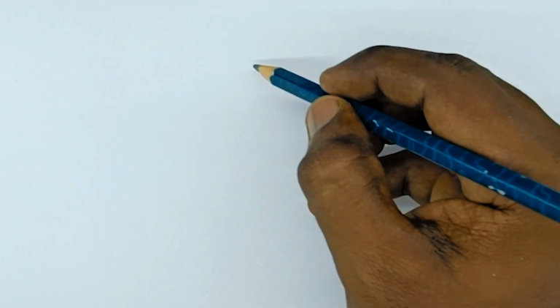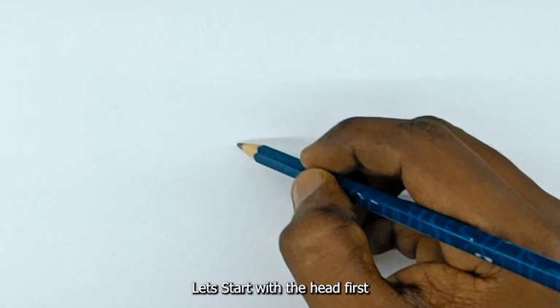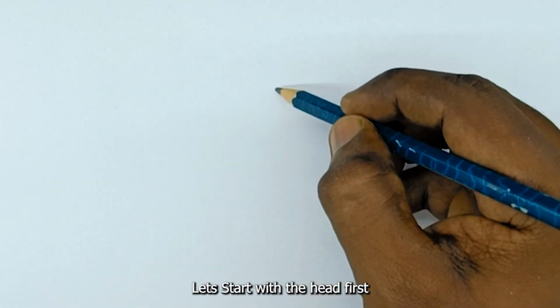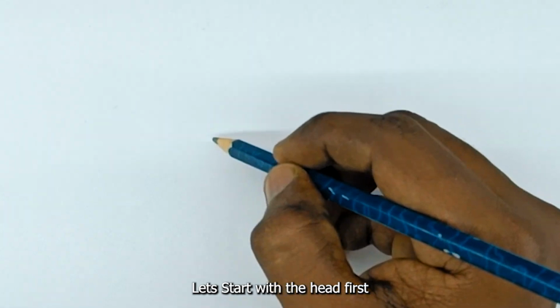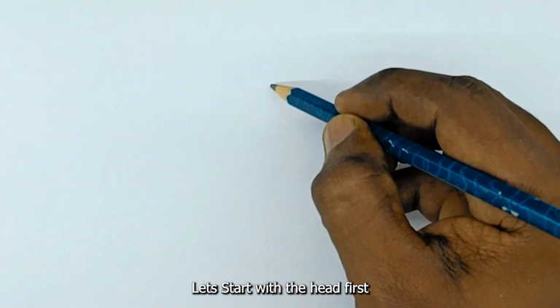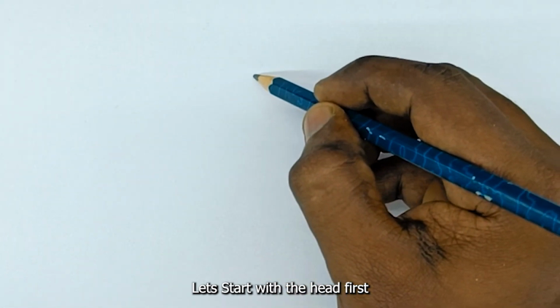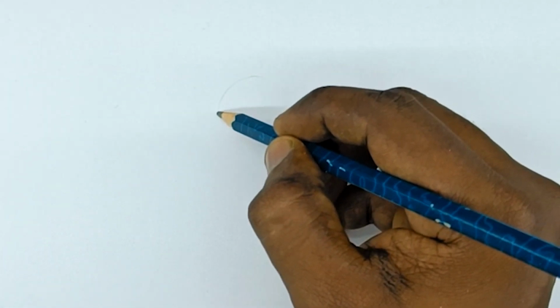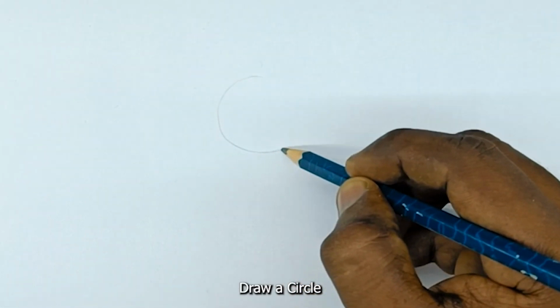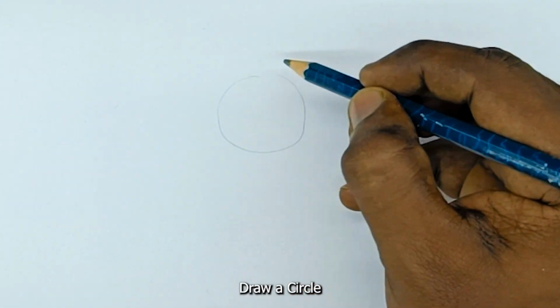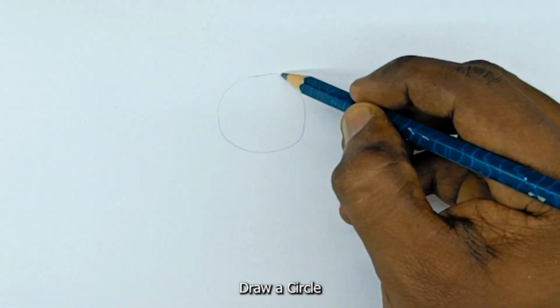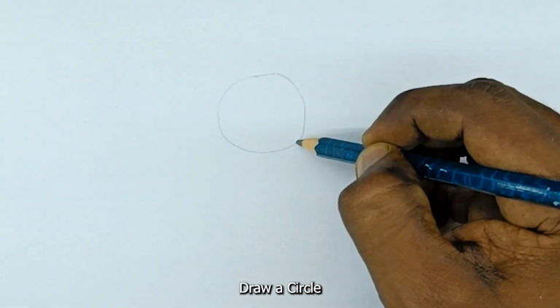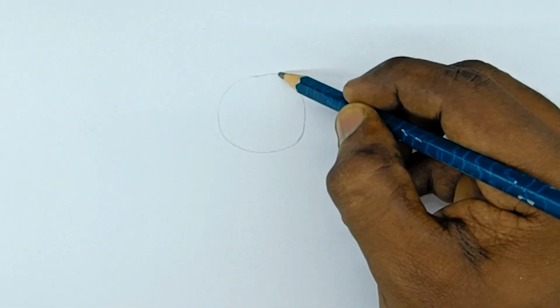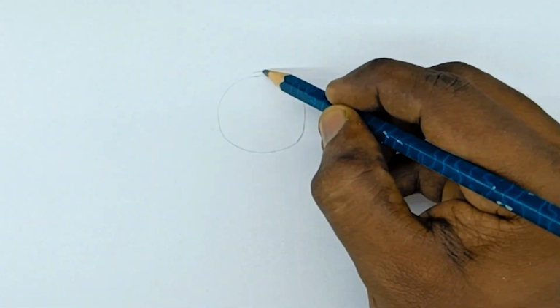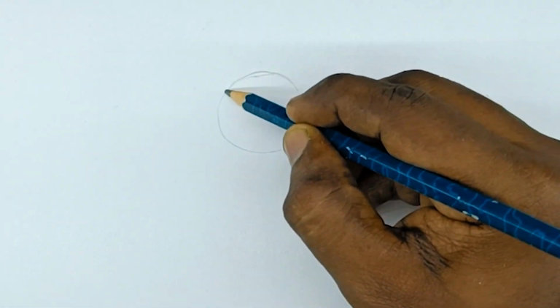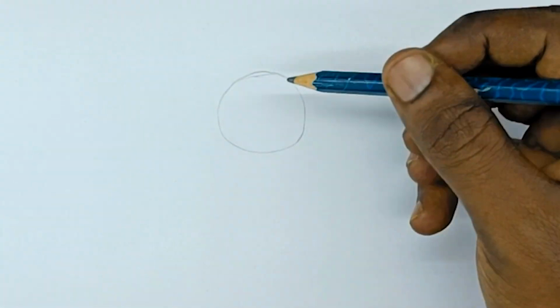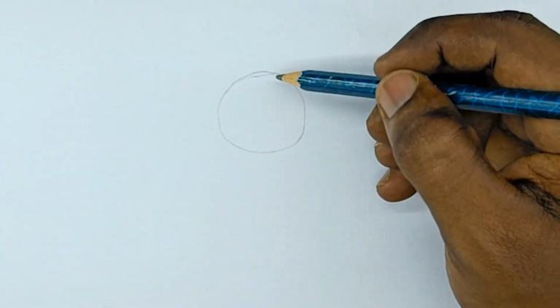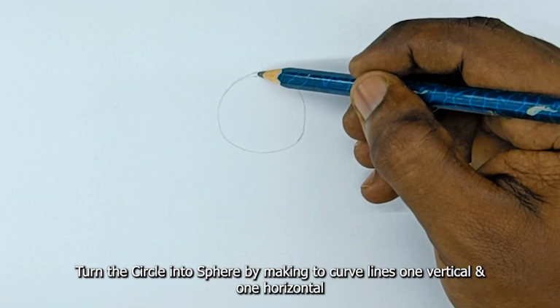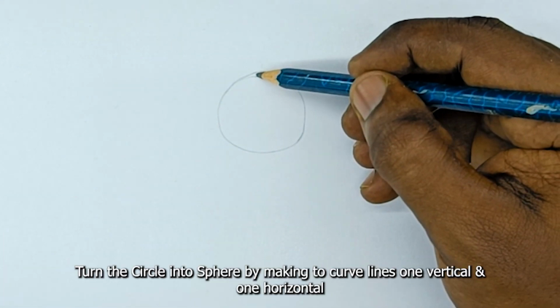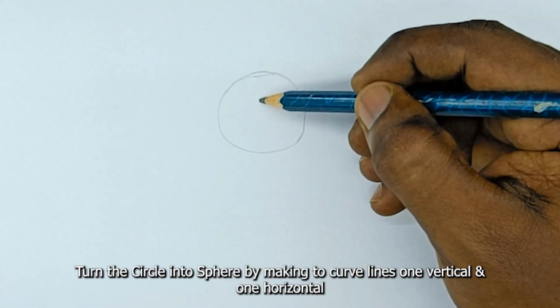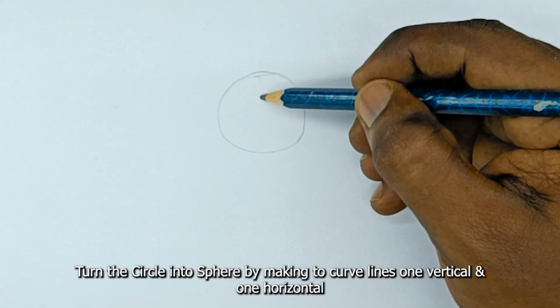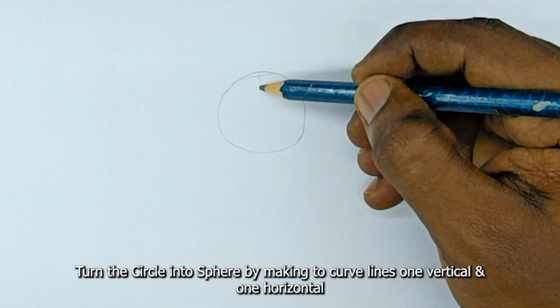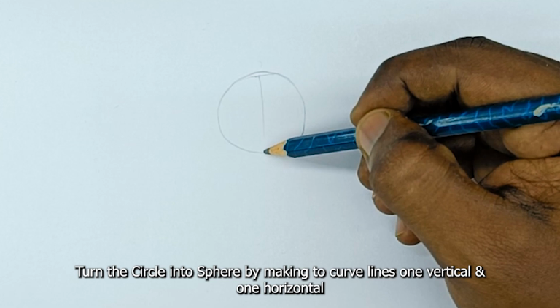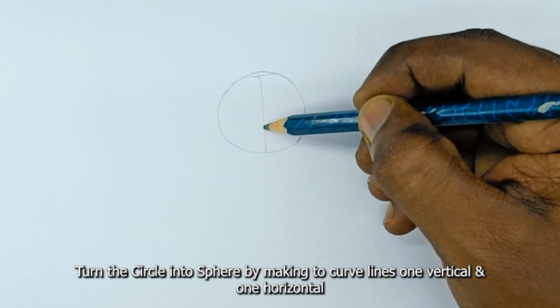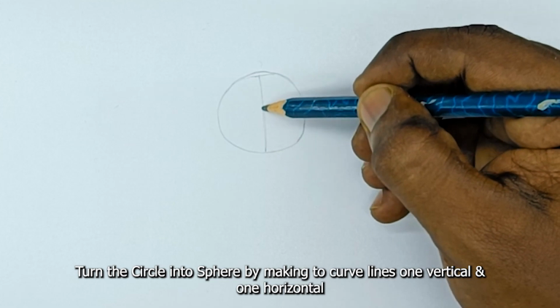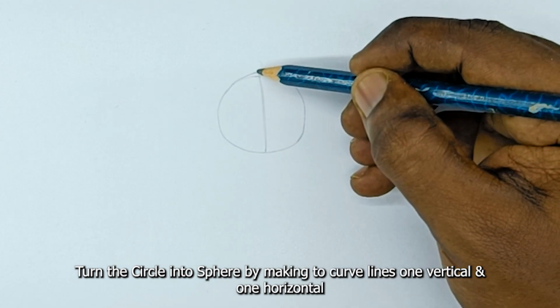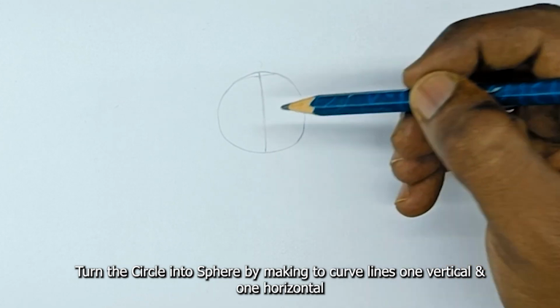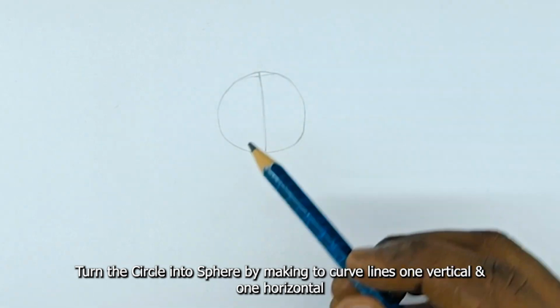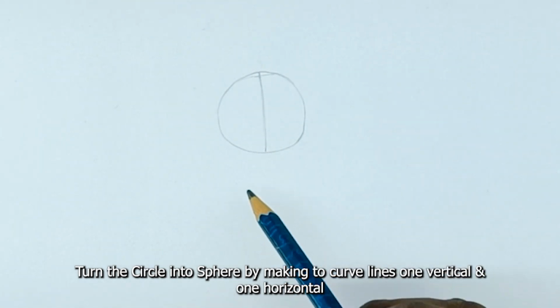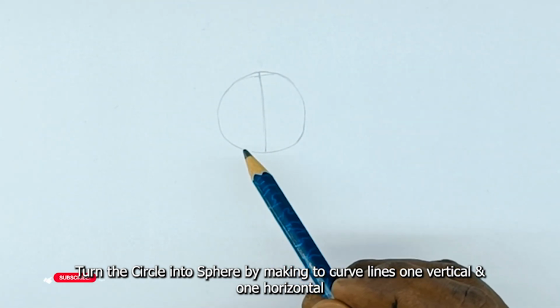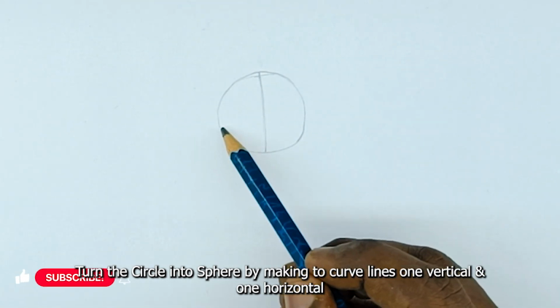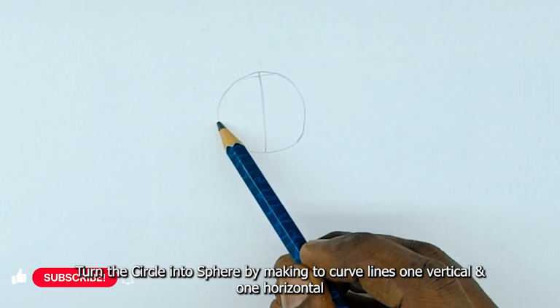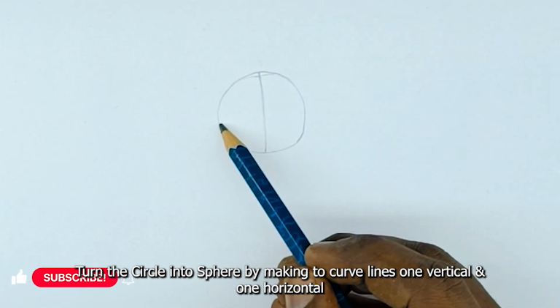Let's start with the head first. Draw a circle. Turn the circle into a sphere by making two curve lines, one vertical and one horizontal.